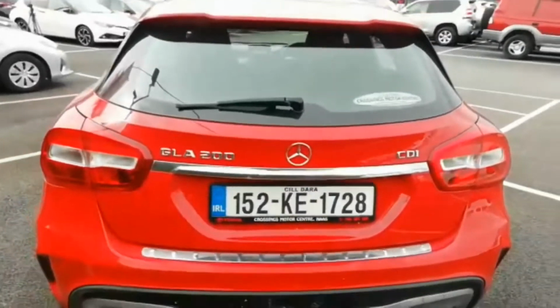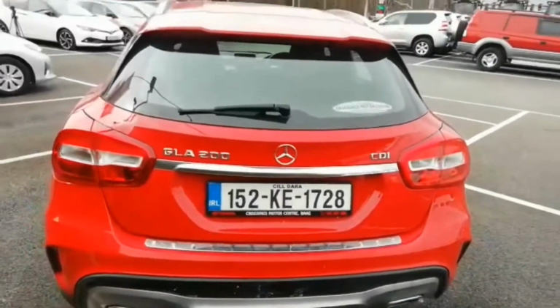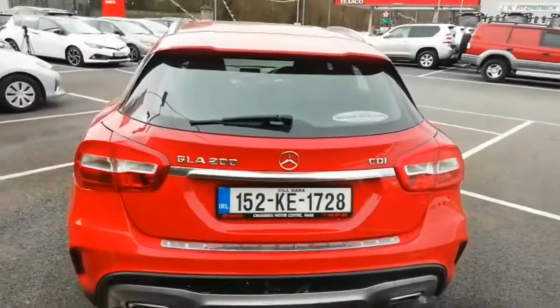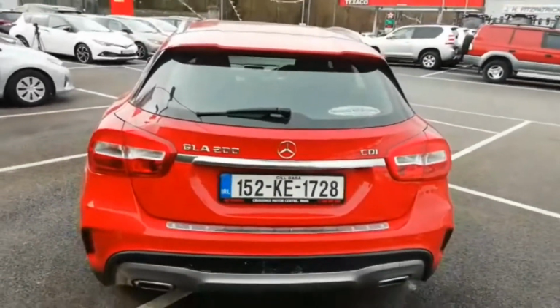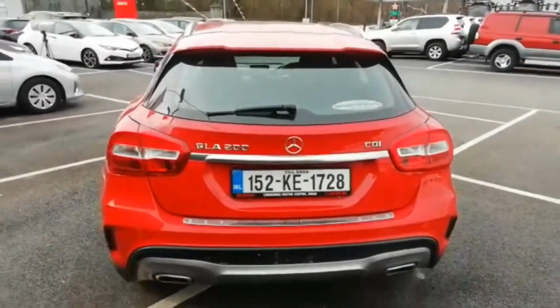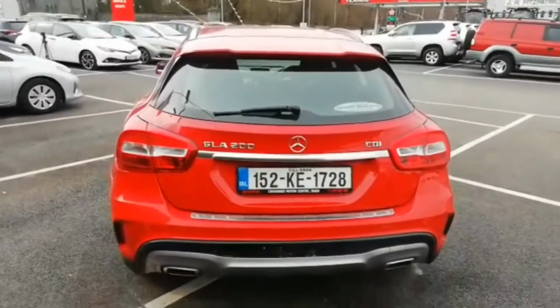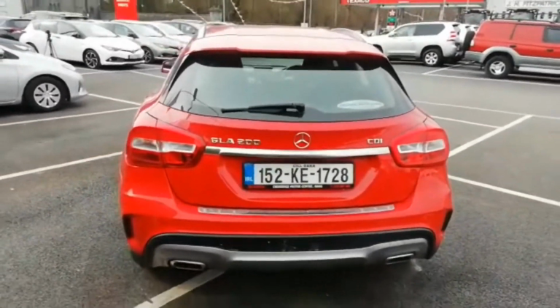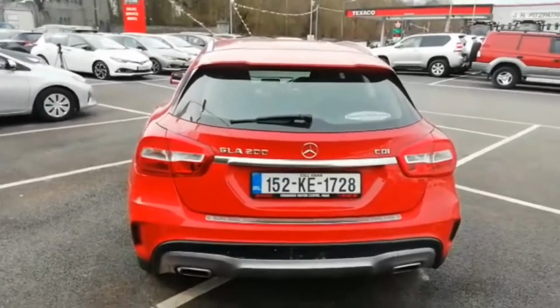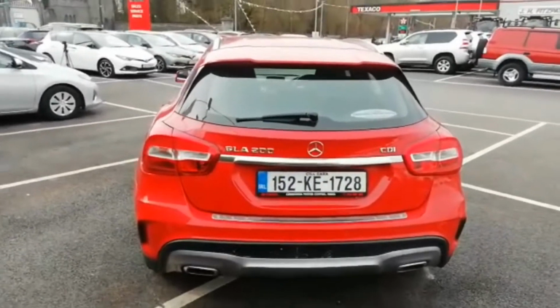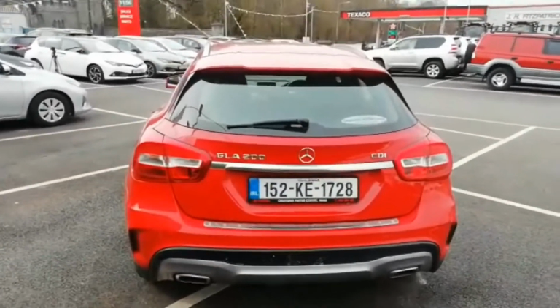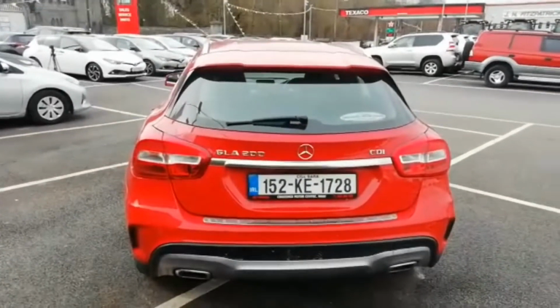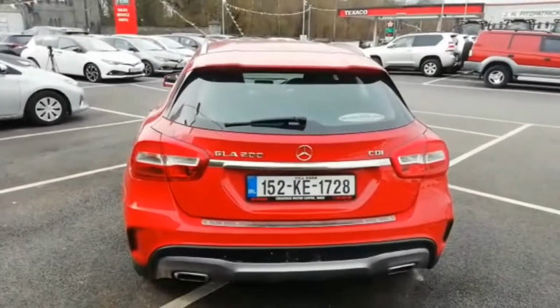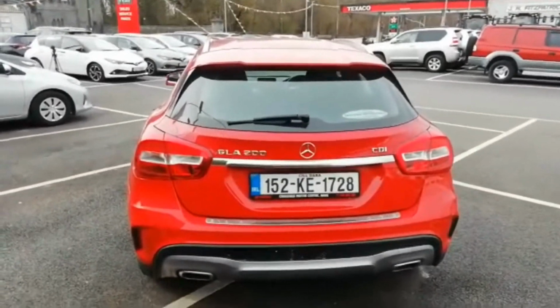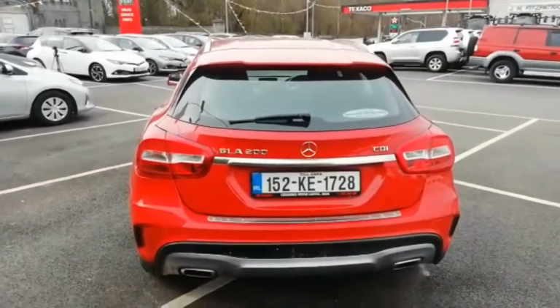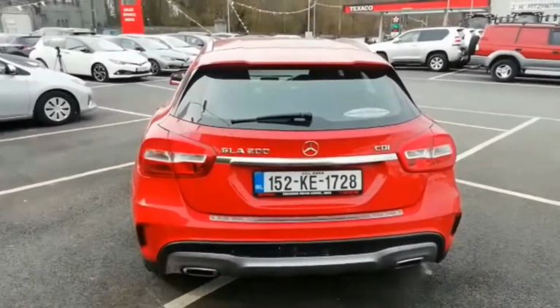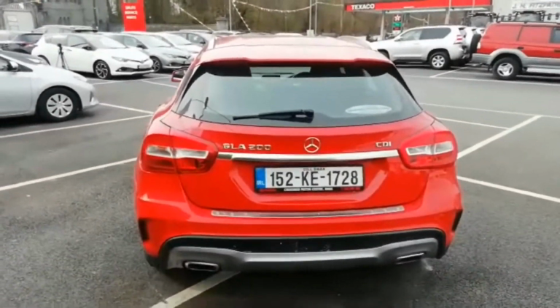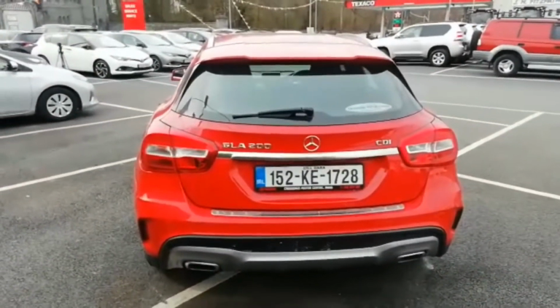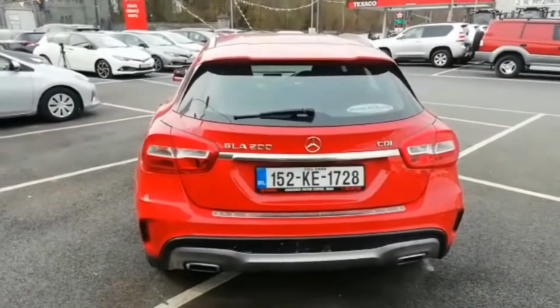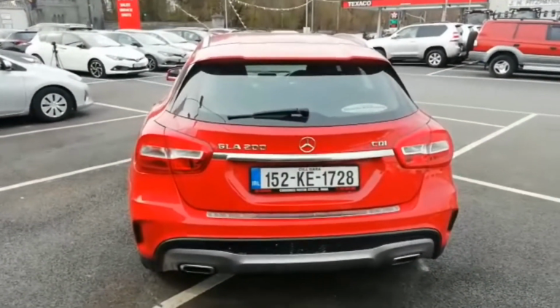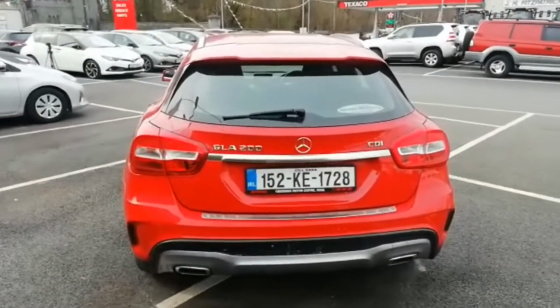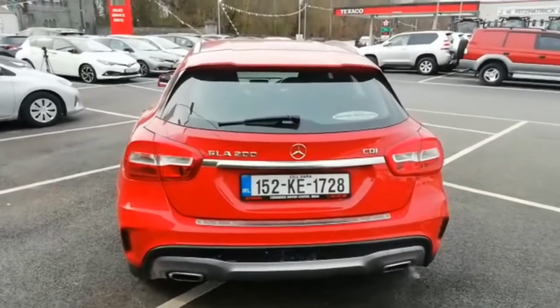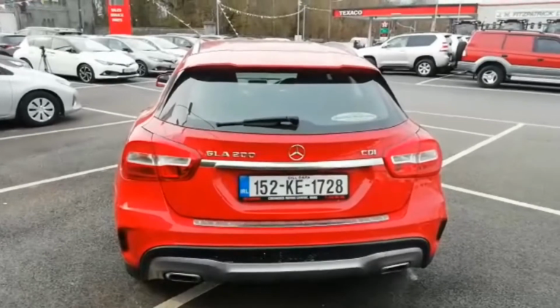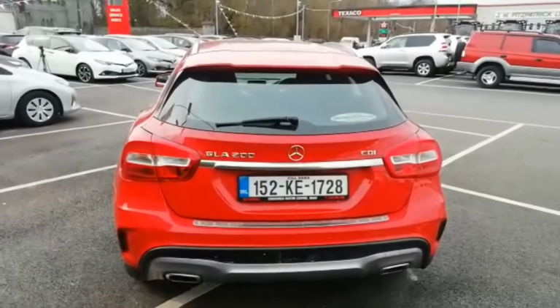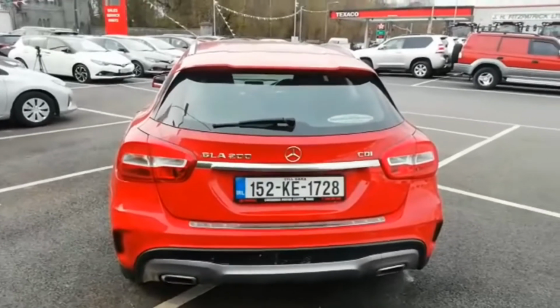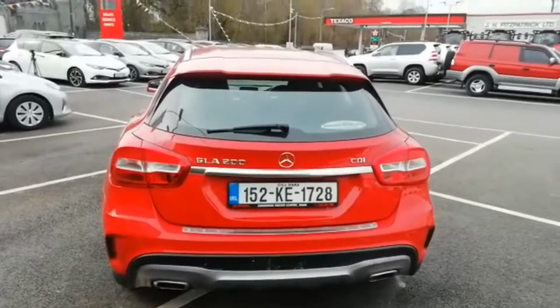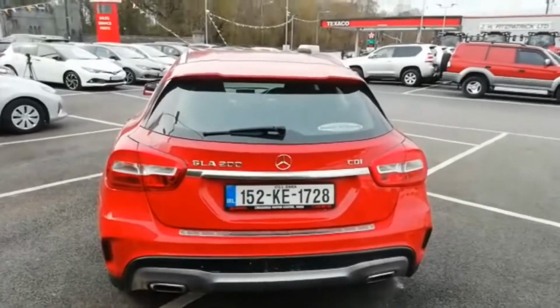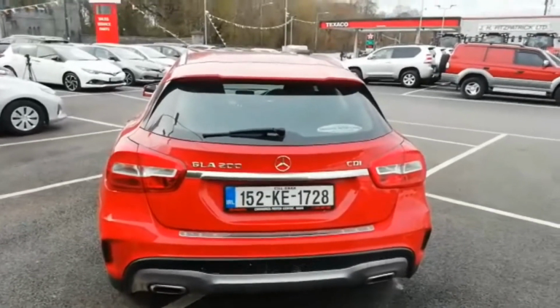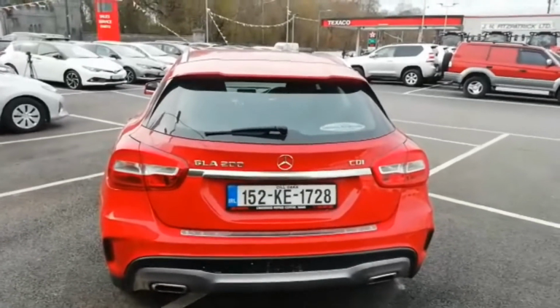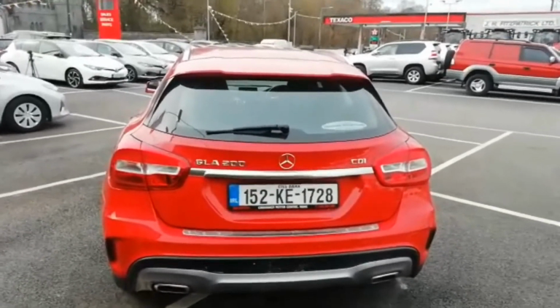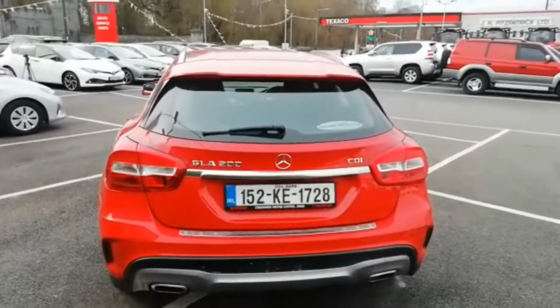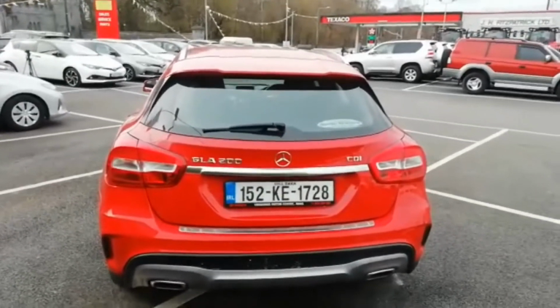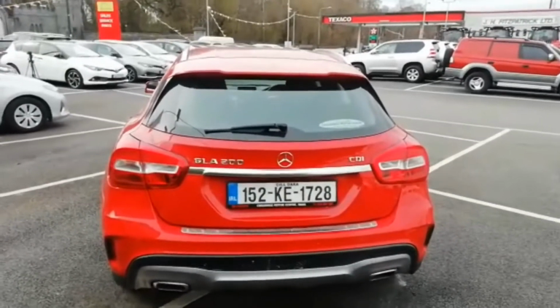This car is currently in stock today here at Honest Revan Motors, so give us a call on 045 256 066. Various financial packages are available and all trade-ins are welcome.